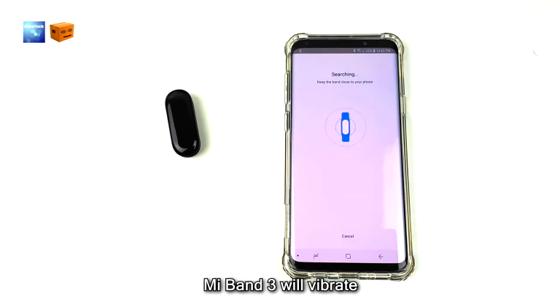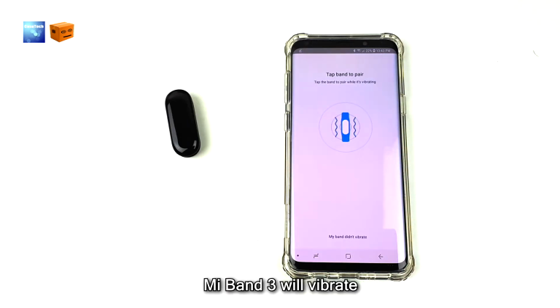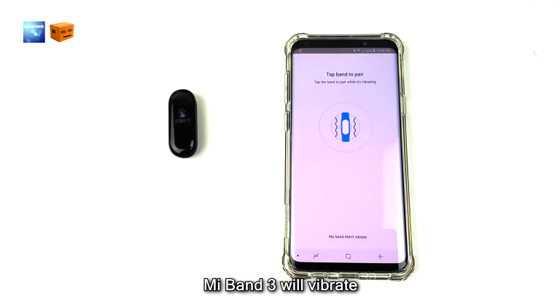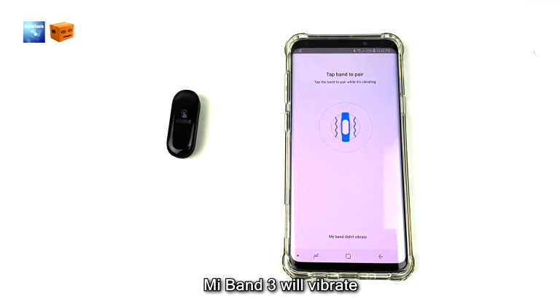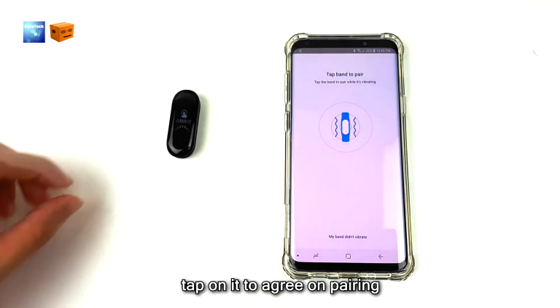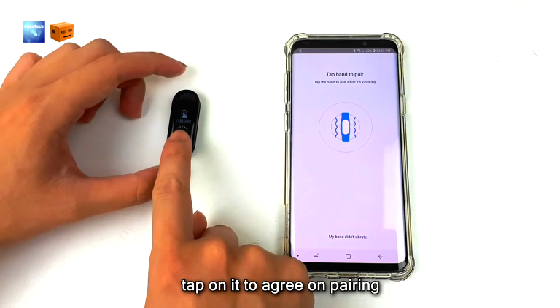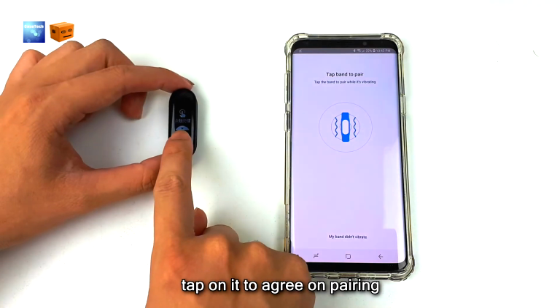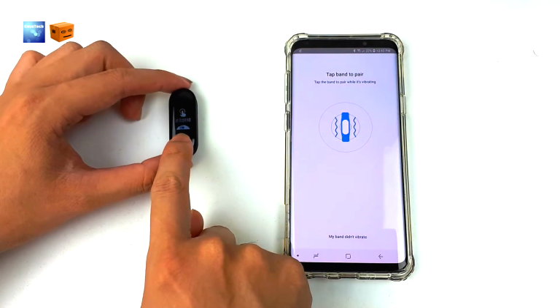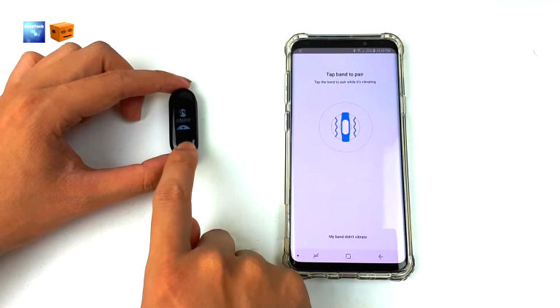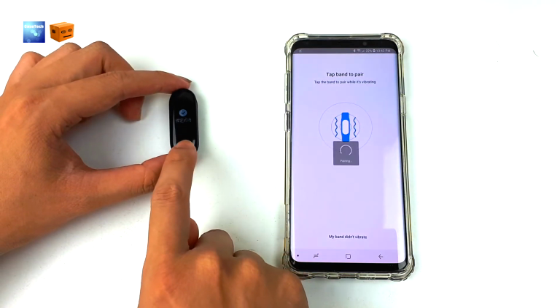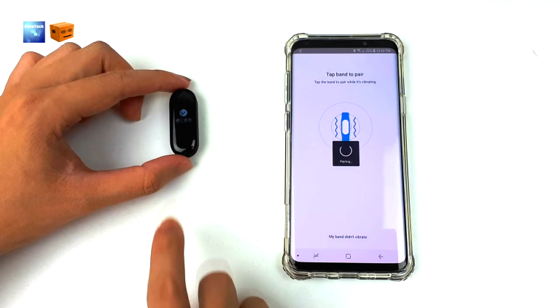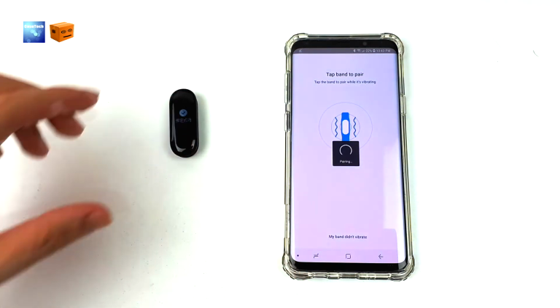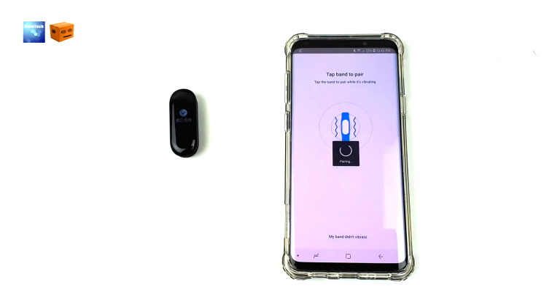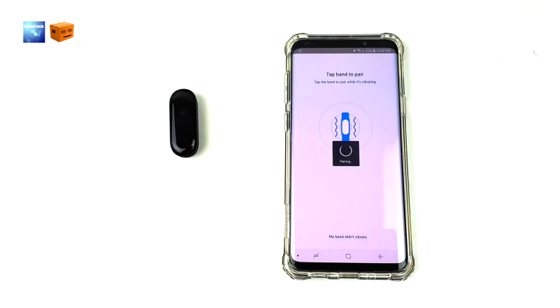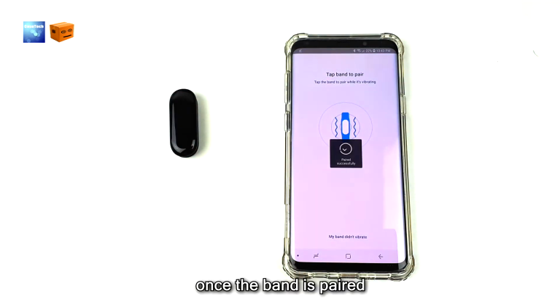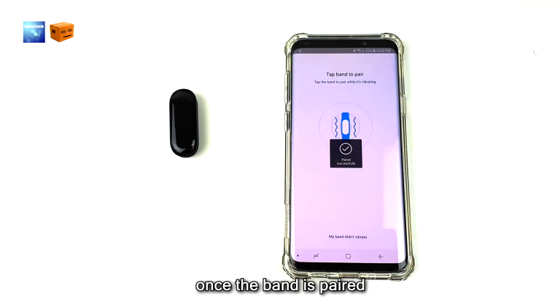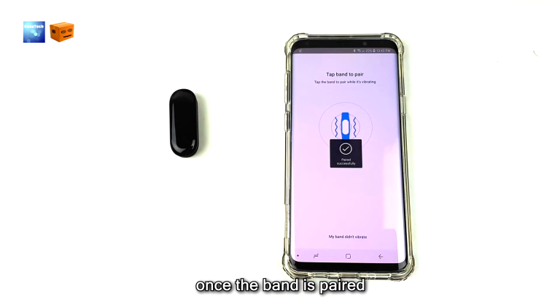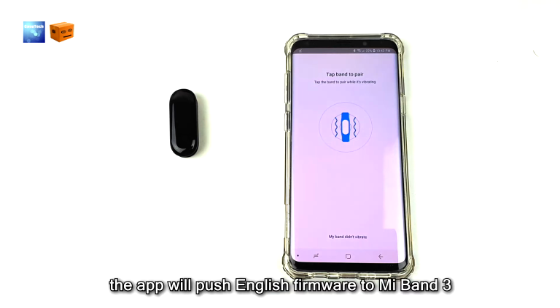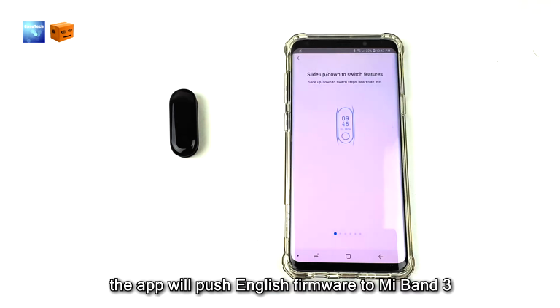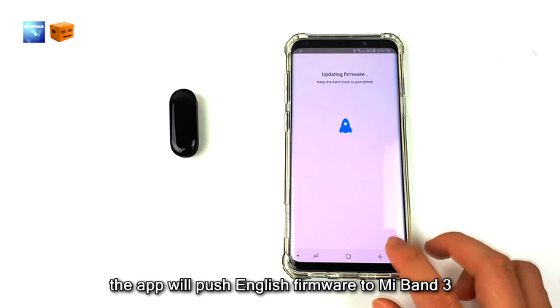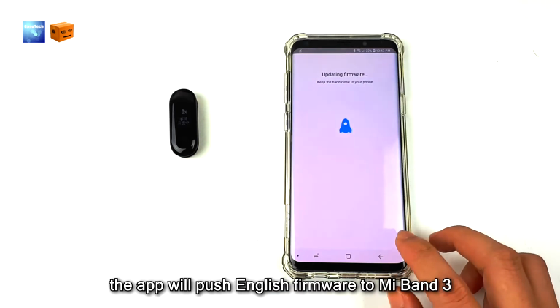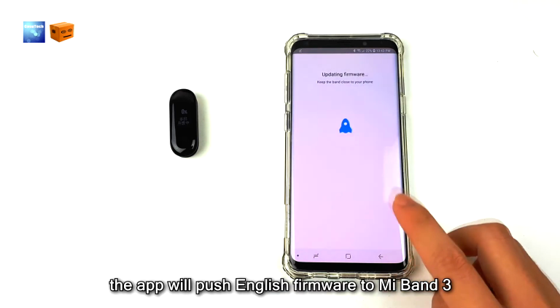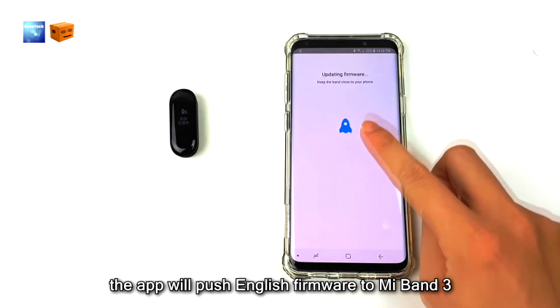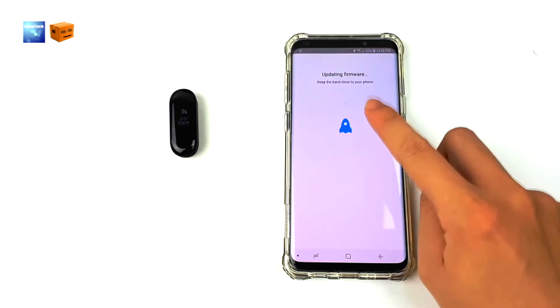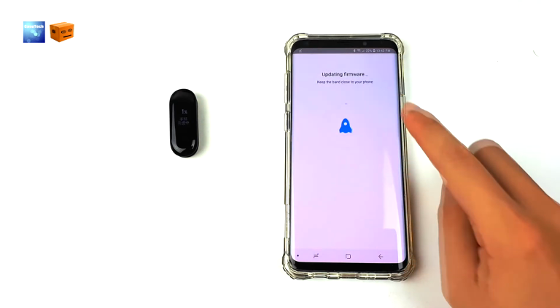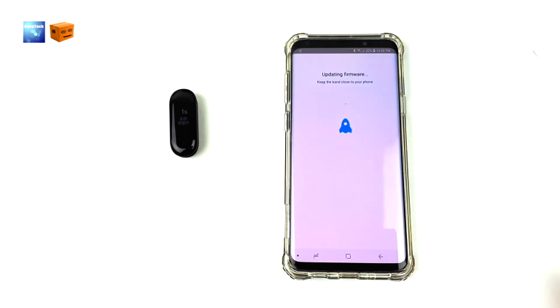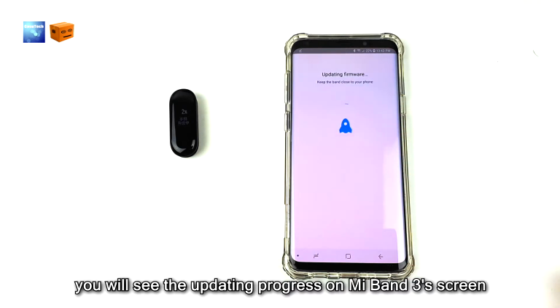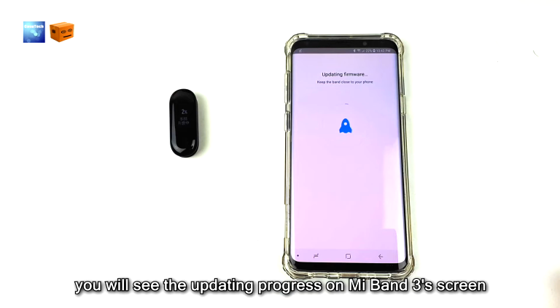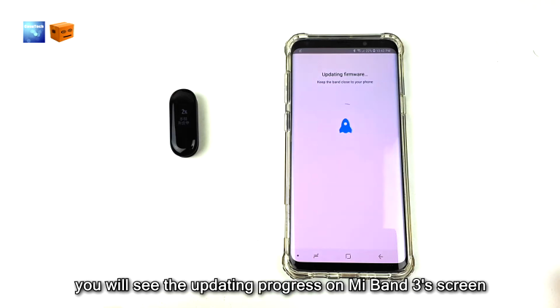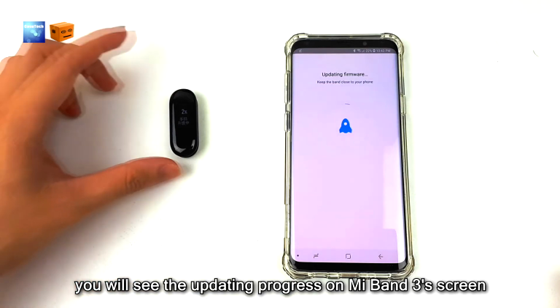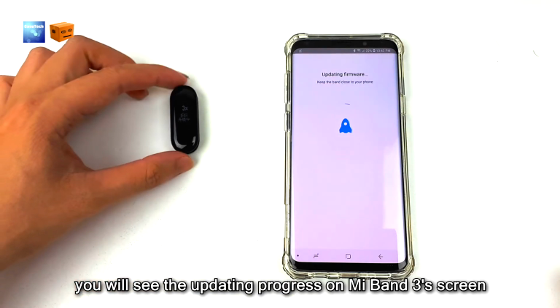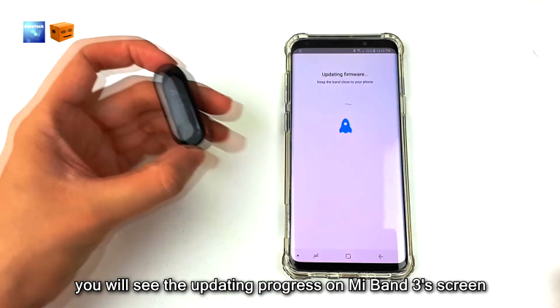Mi Band 3 will vibrate. Tap on it to agree on pairing. Once the band is paired, the app will push English firmware to Mi Band 3. You will see the updating progress on the Mi Band 3 screen.